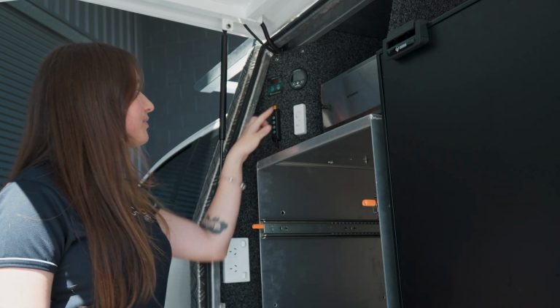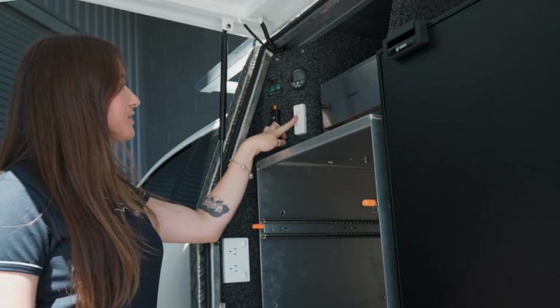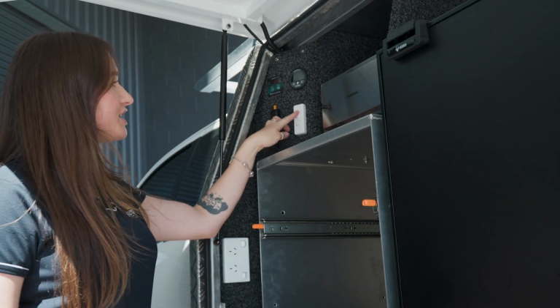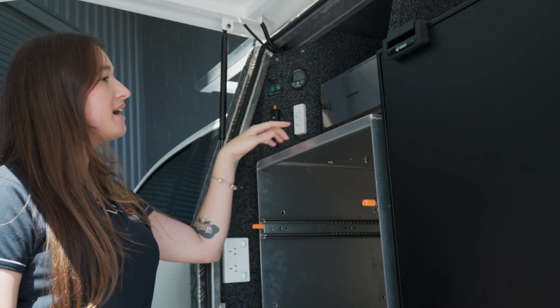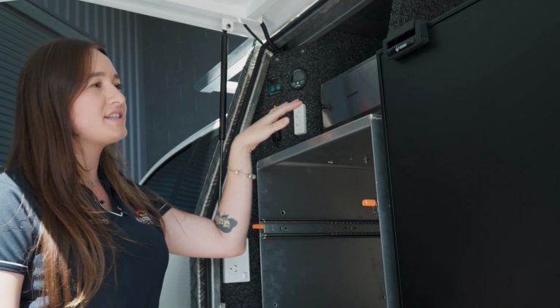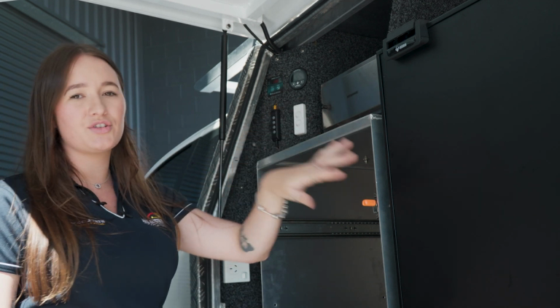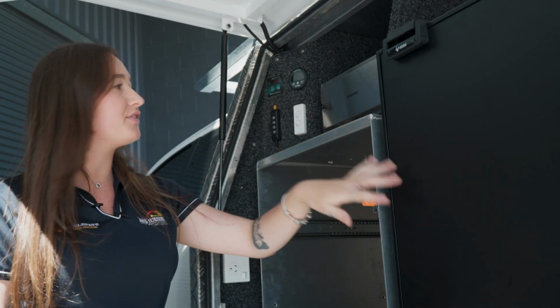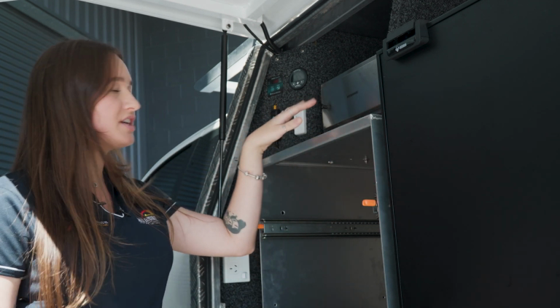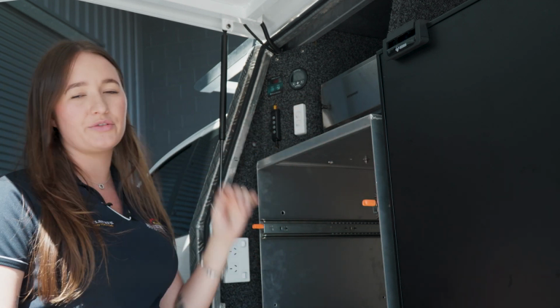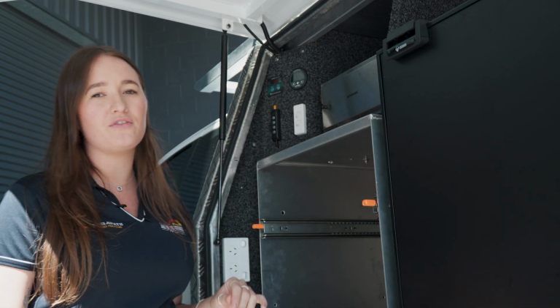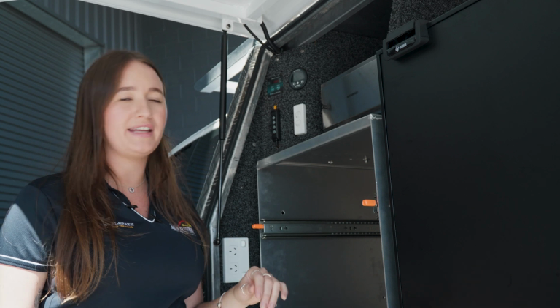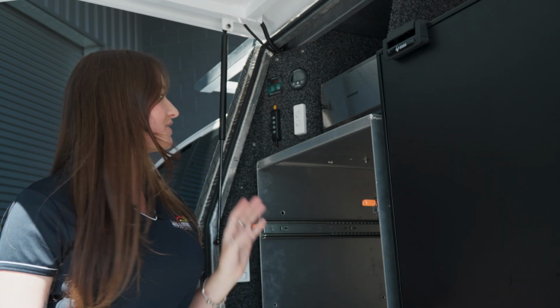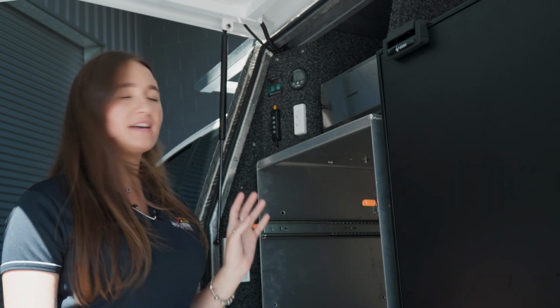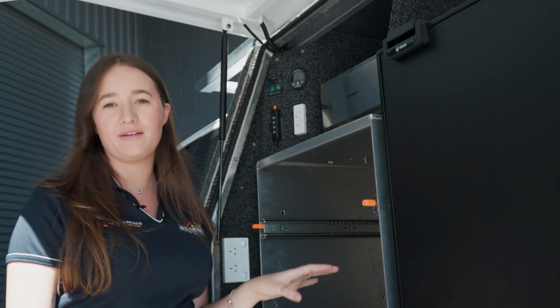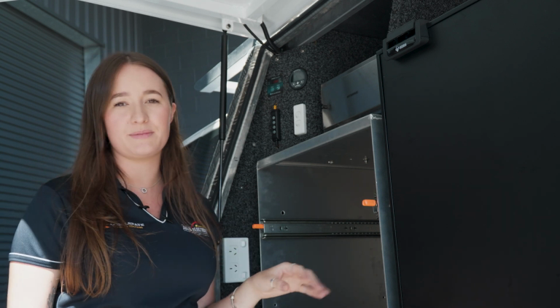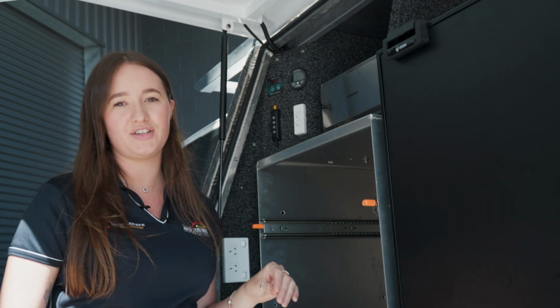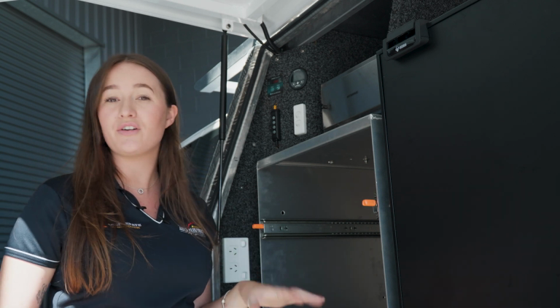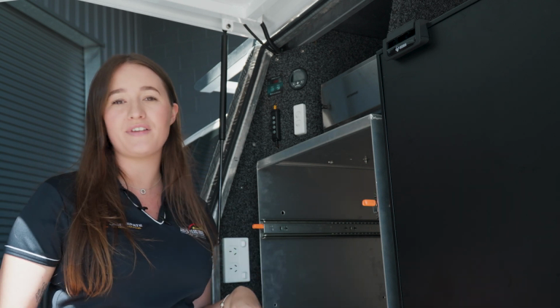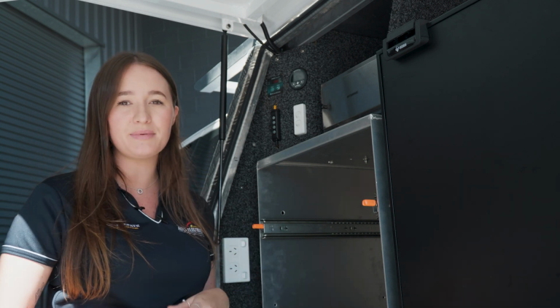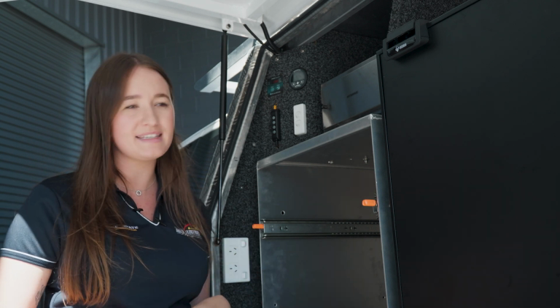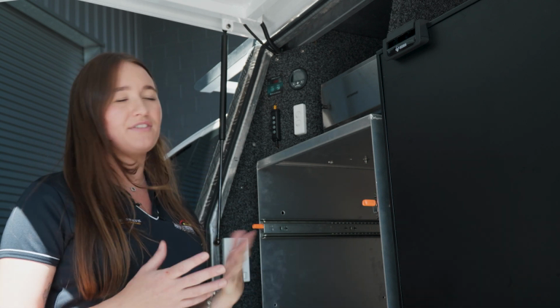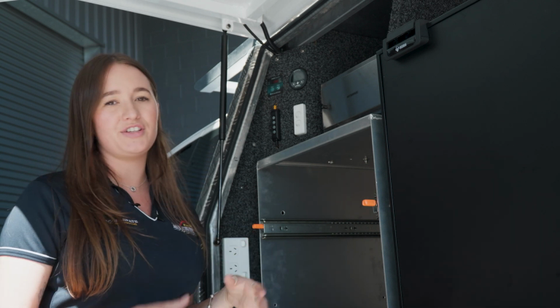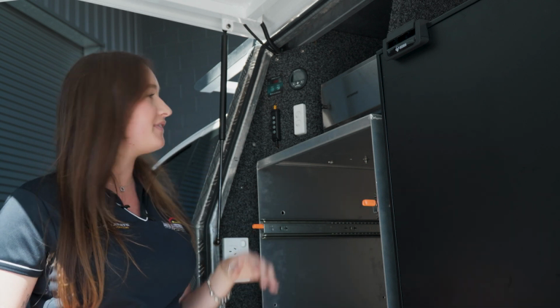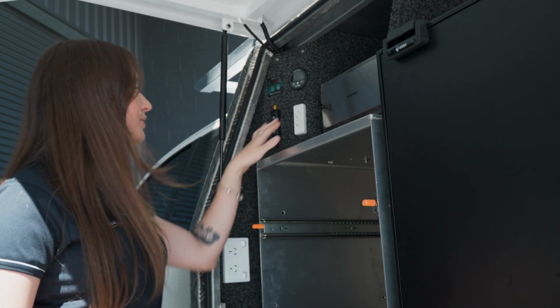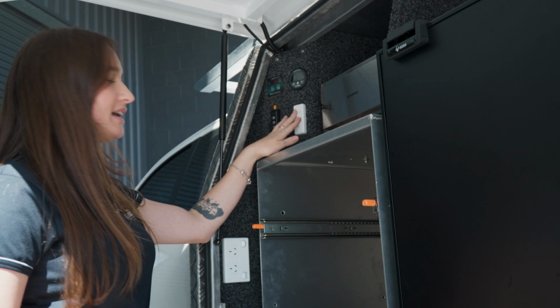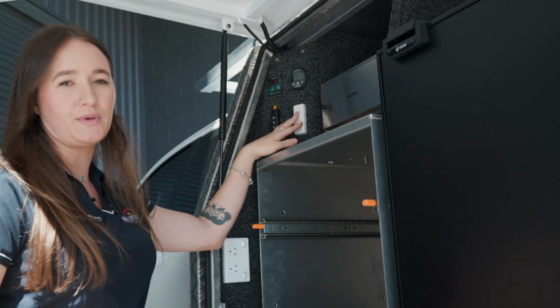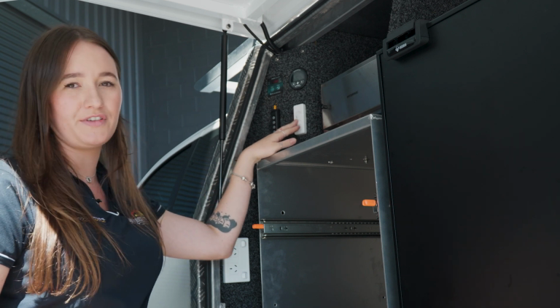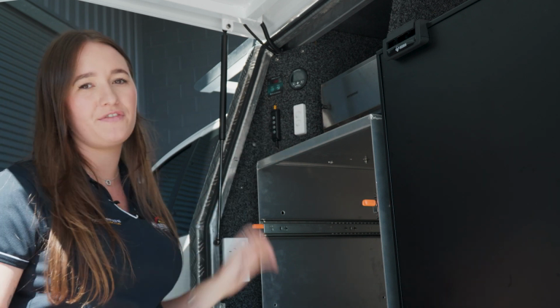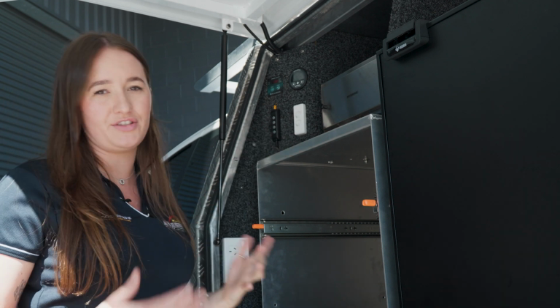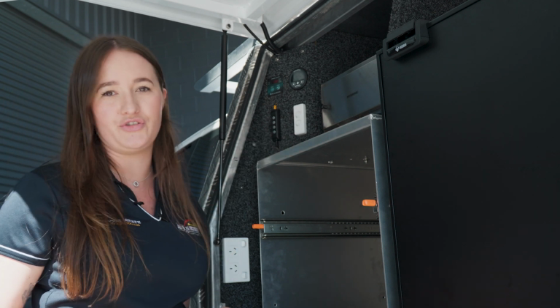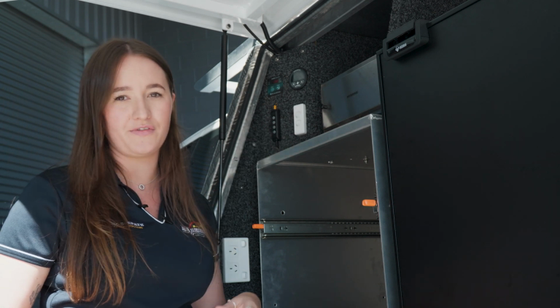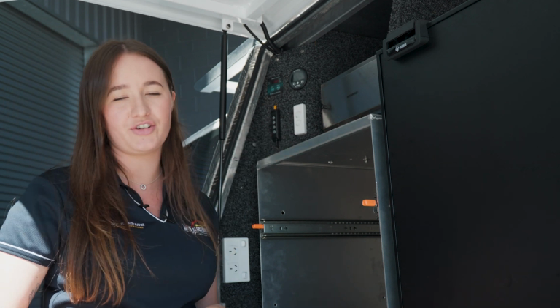This little switch here is controlling the fridge and the travel buddy so that the customer can turn it on and off as they please. If they're not using the vehicle they can switch the fridge off and it's not going to draw off your battery.